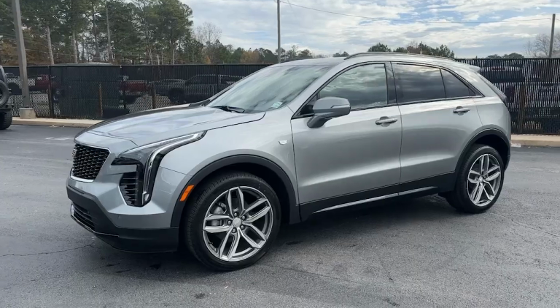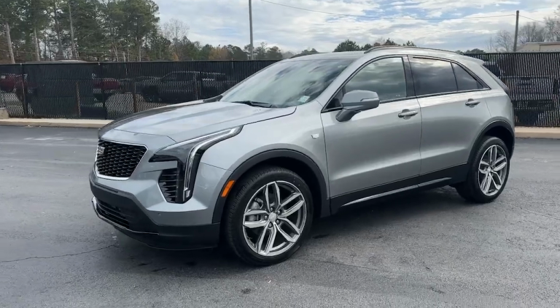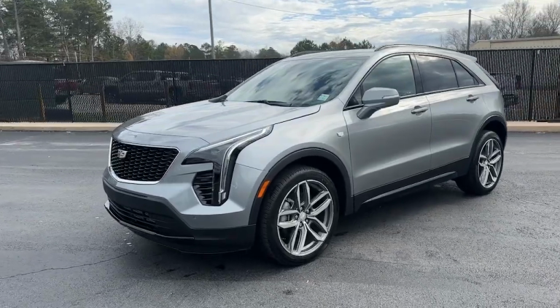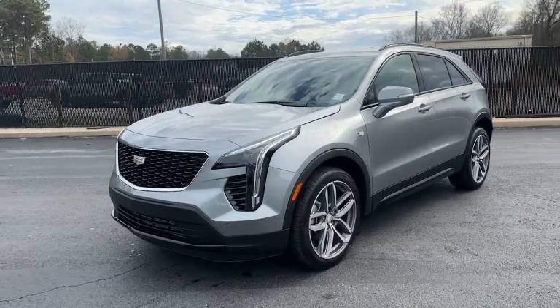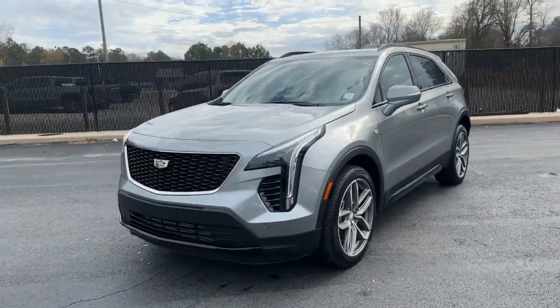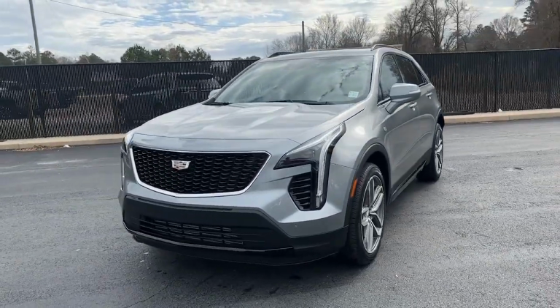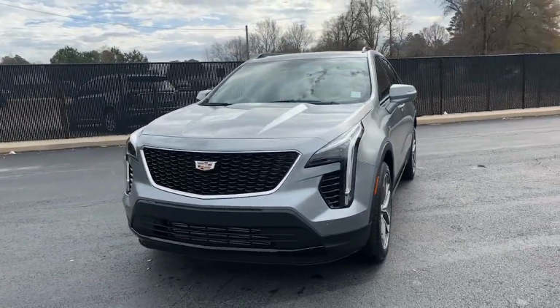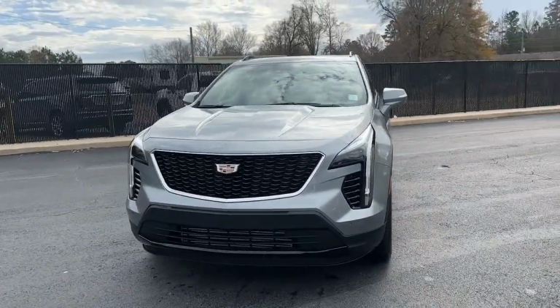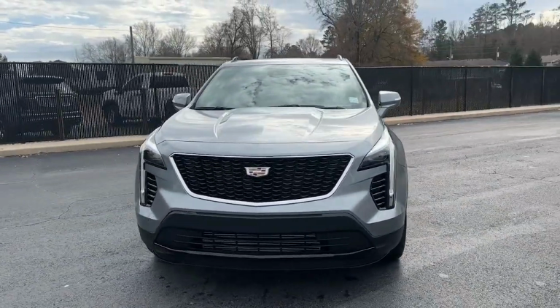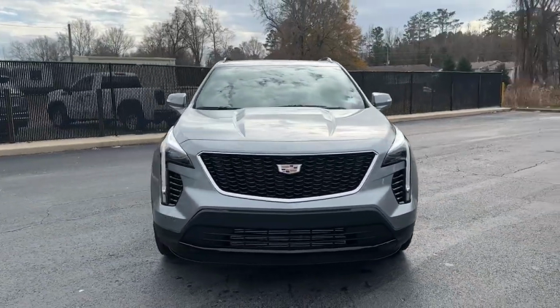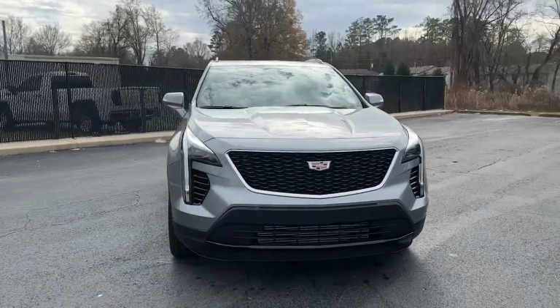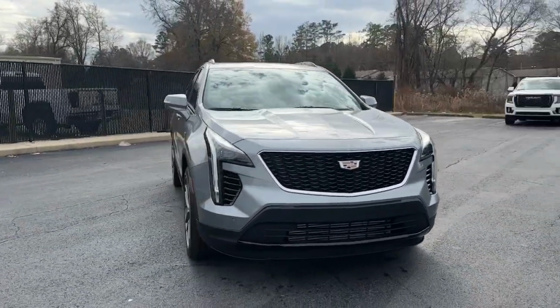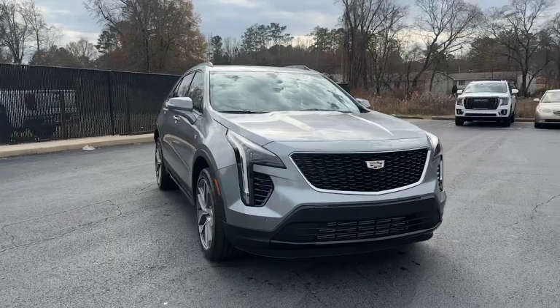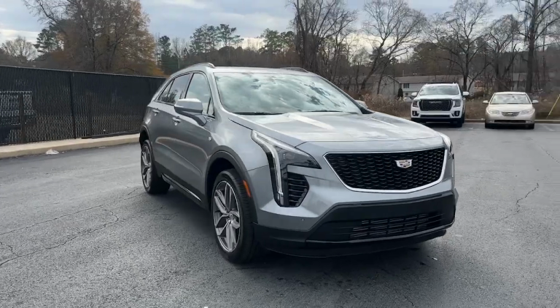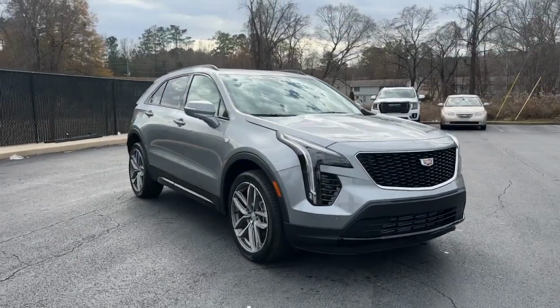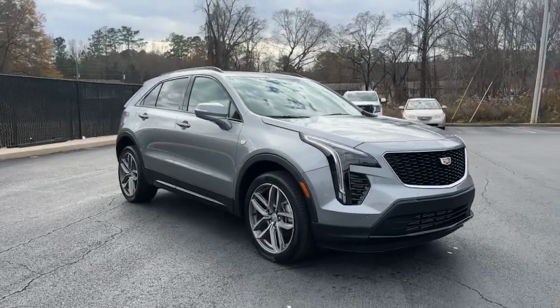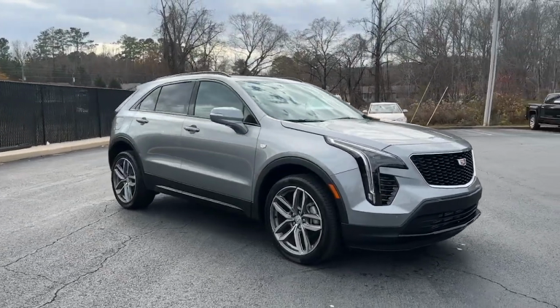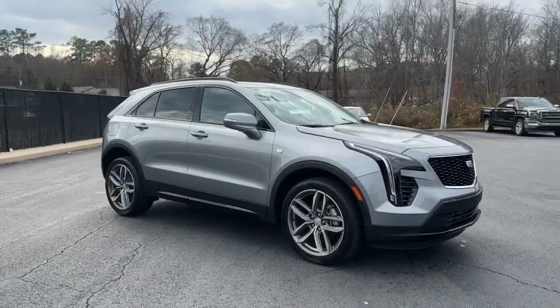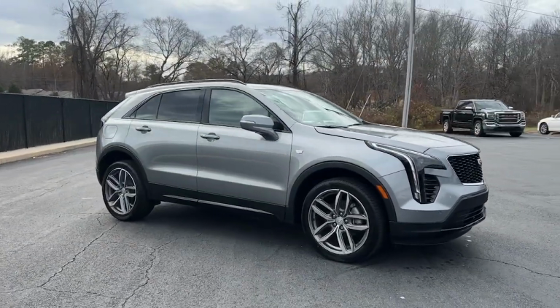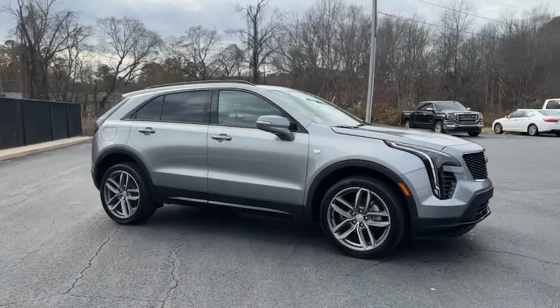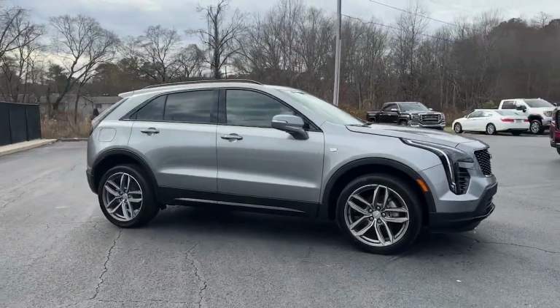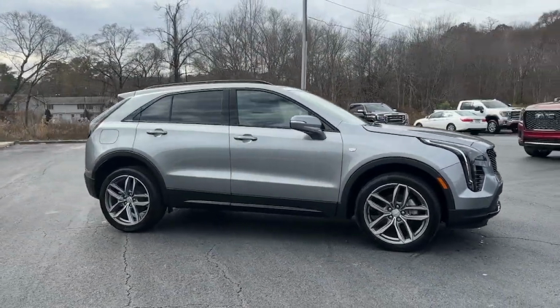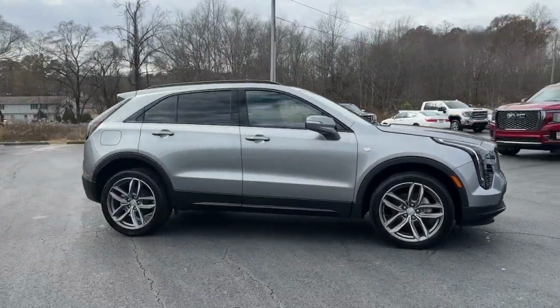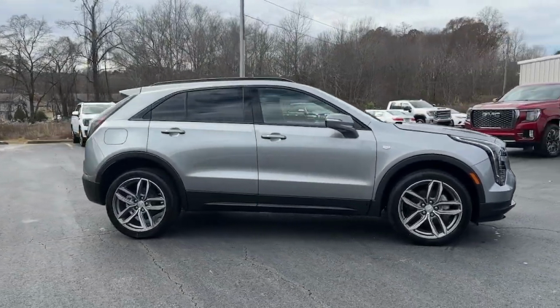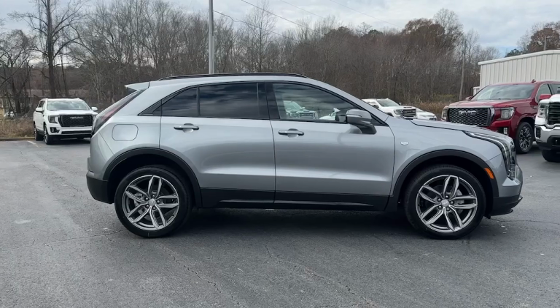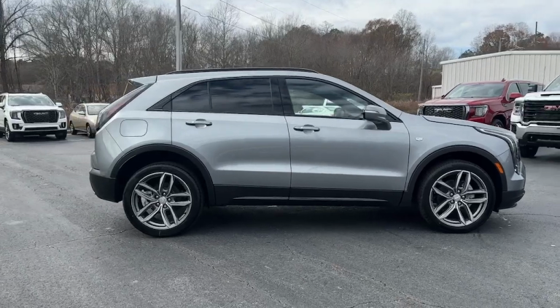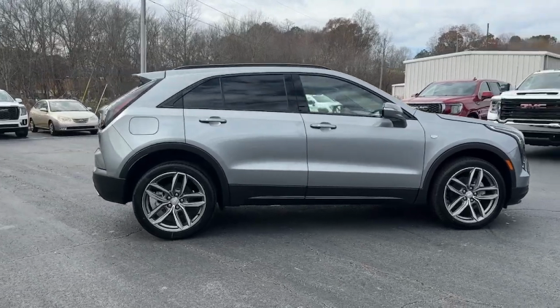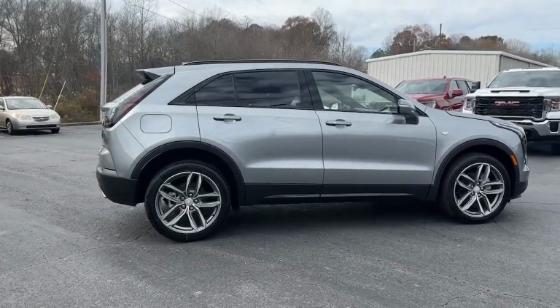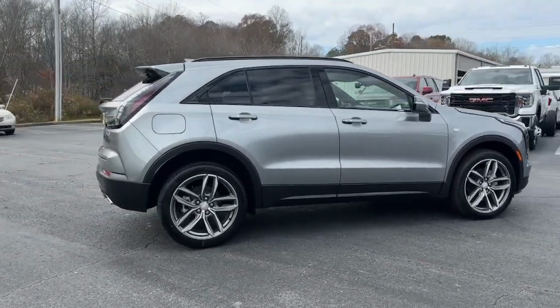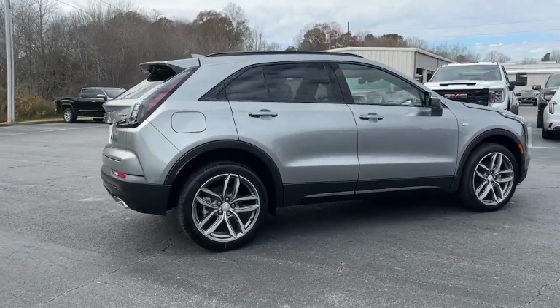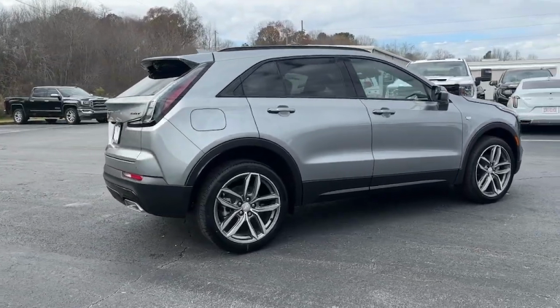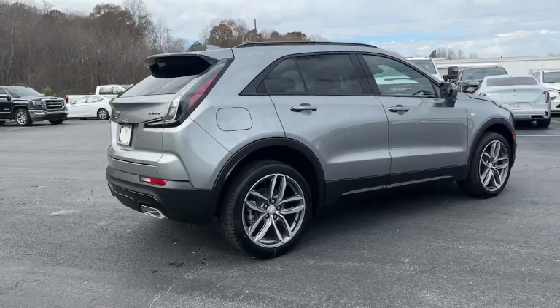Here is a wonderful 2023 Cadillac XT4. The XT4 delivers sporty agility, luxury, and the latest amenities and safety technology in a compact, stylish package.